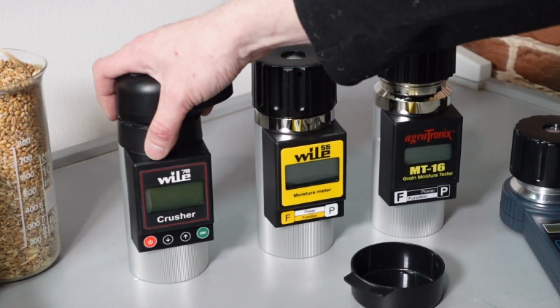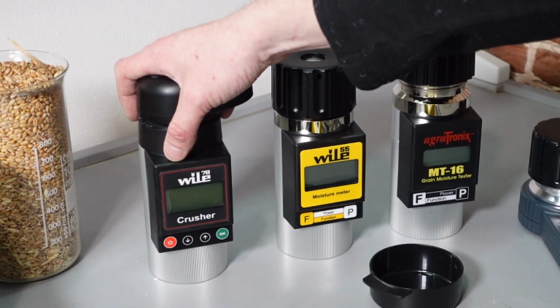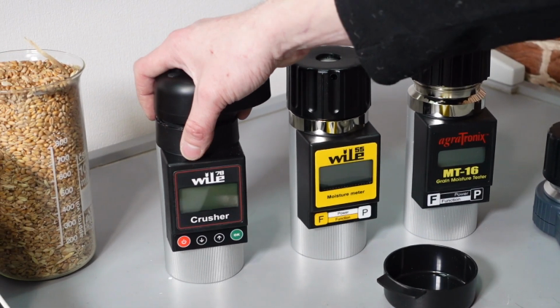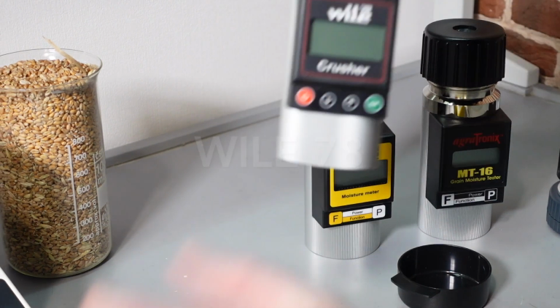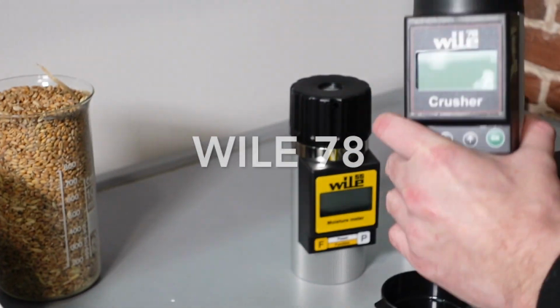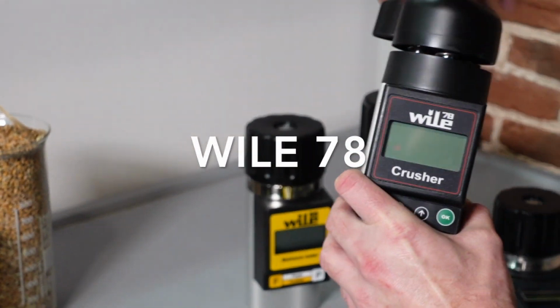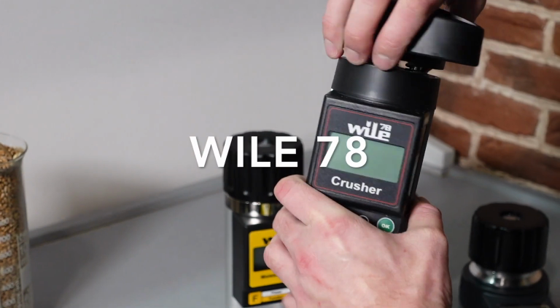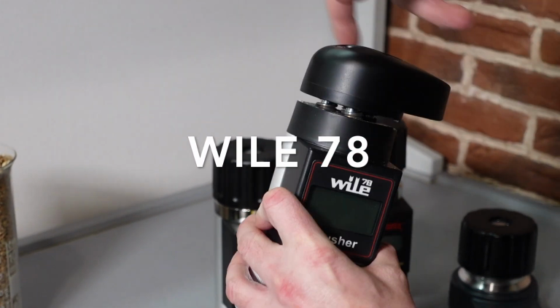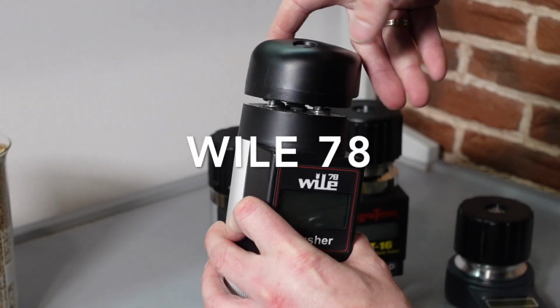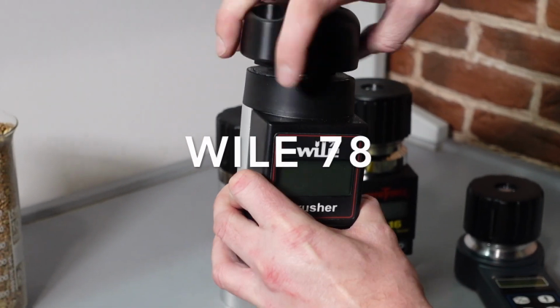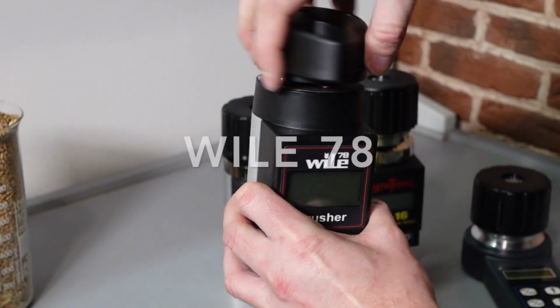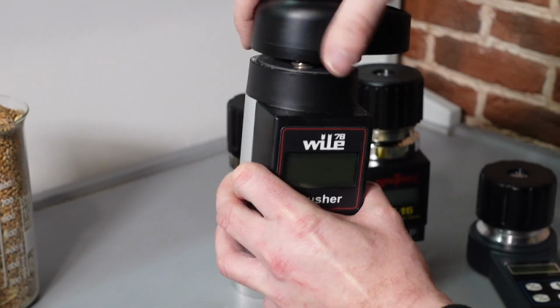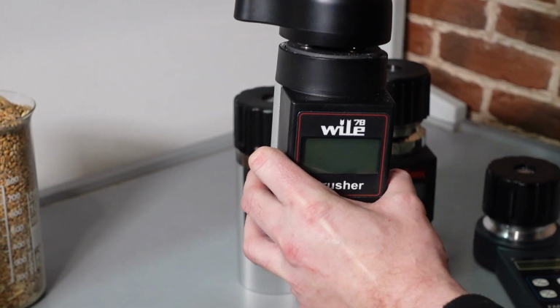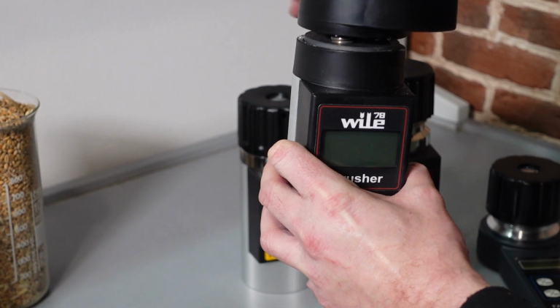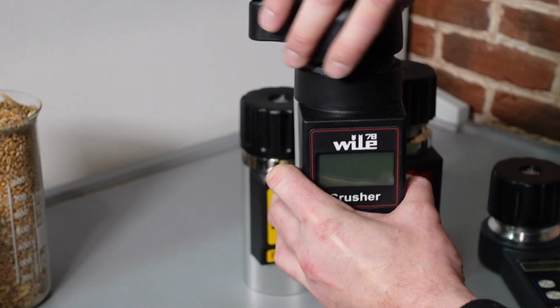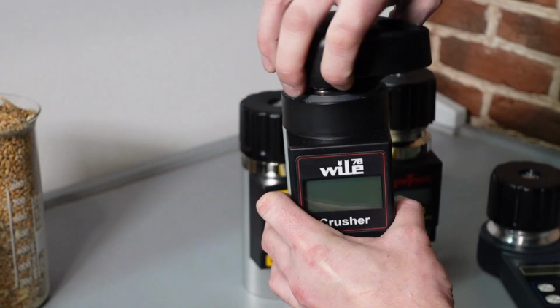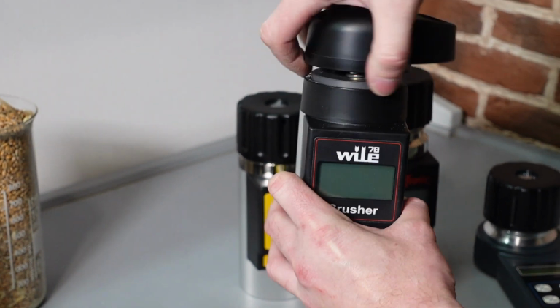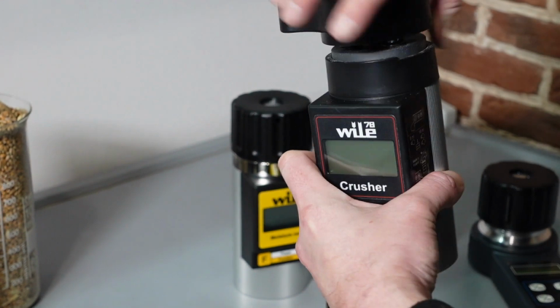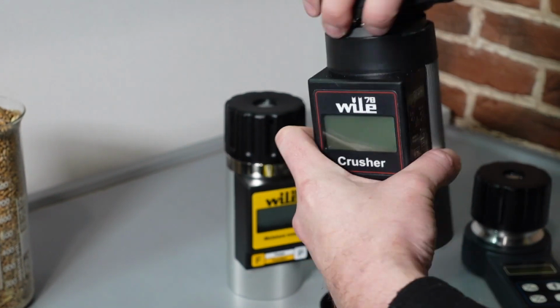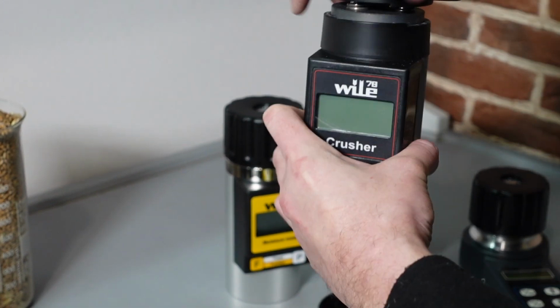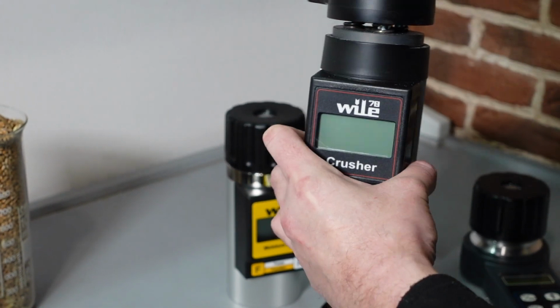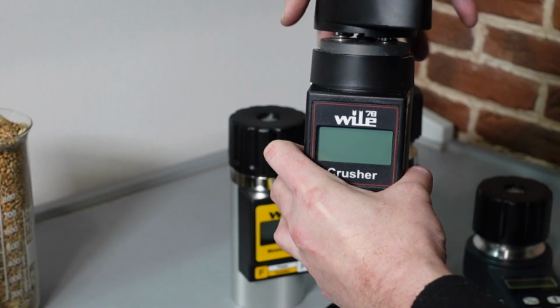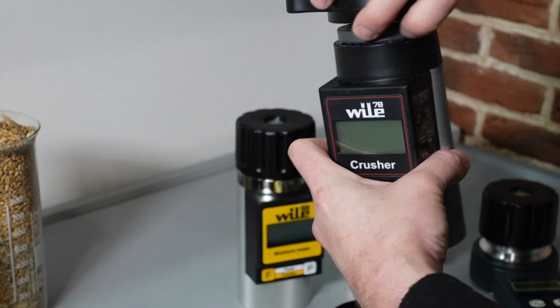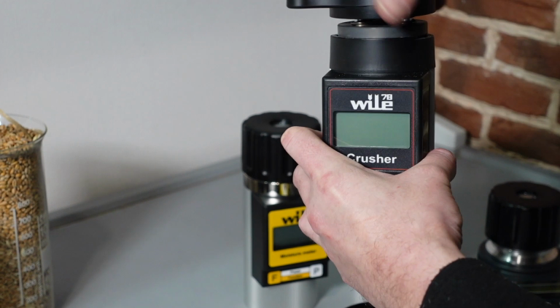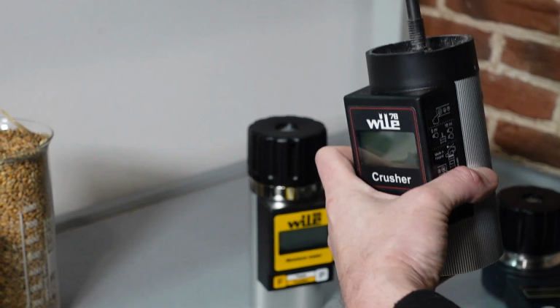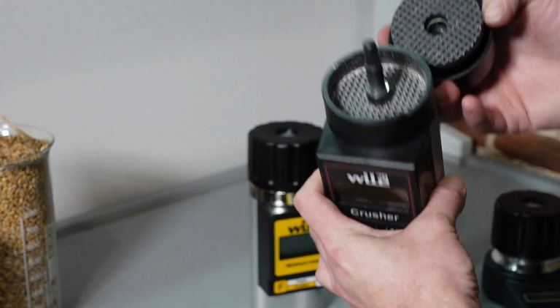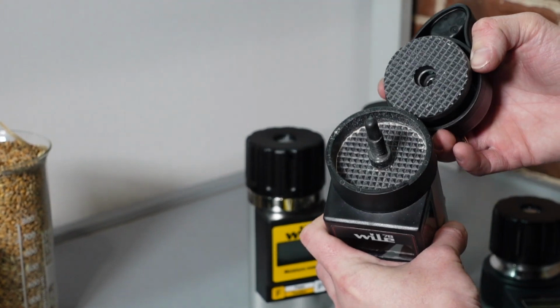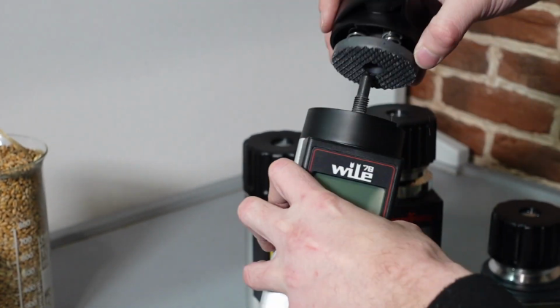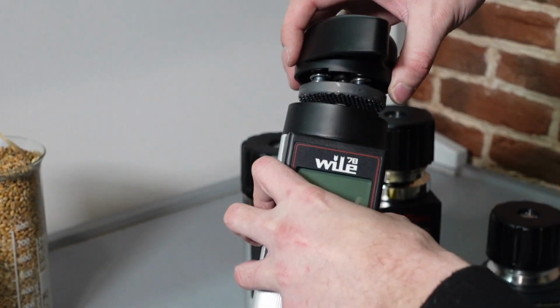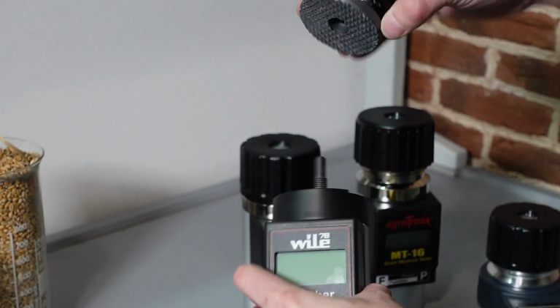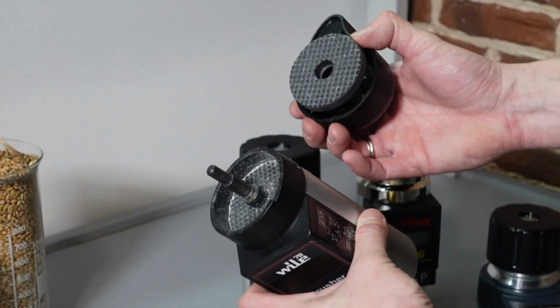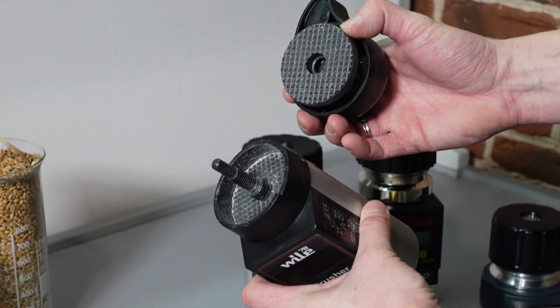And we've got another Vile model – Vile 78 Crusher. It is a special one which has a small mill inside – it crushes the grain sample and it is dielectrometric as well, but it measures the crushed sample.